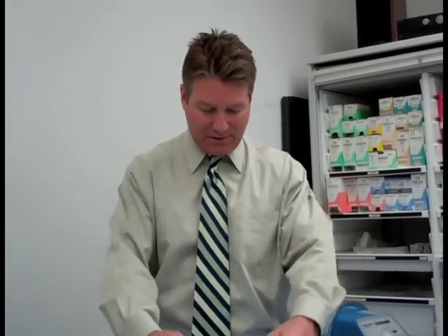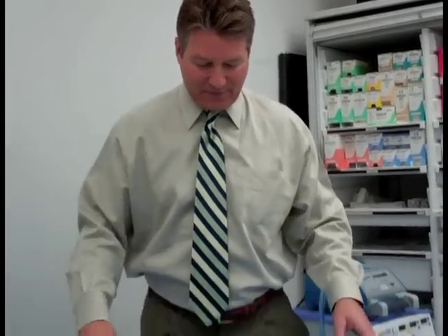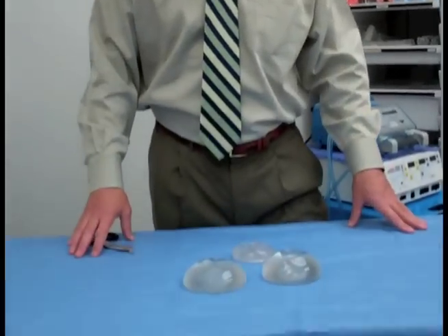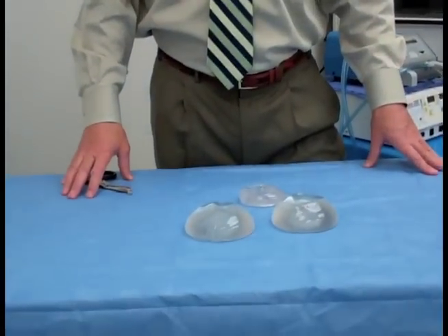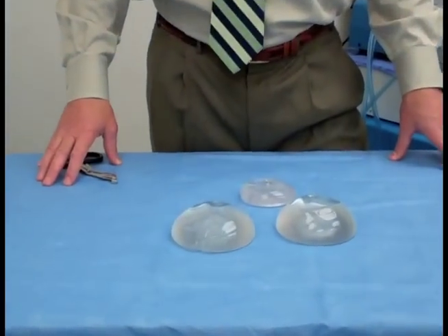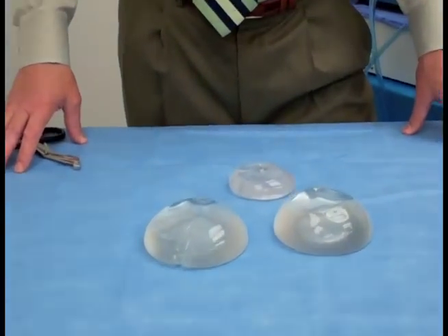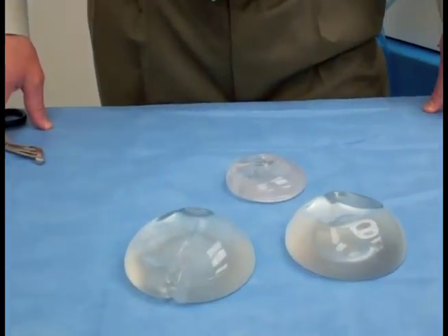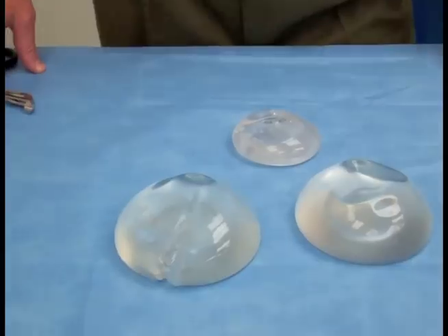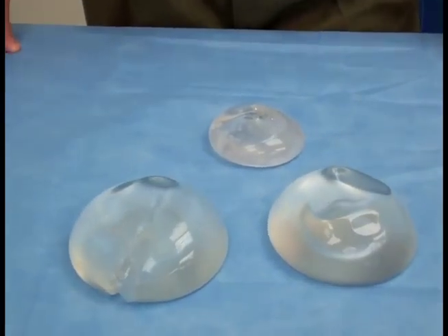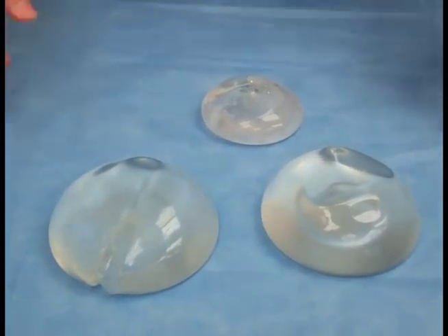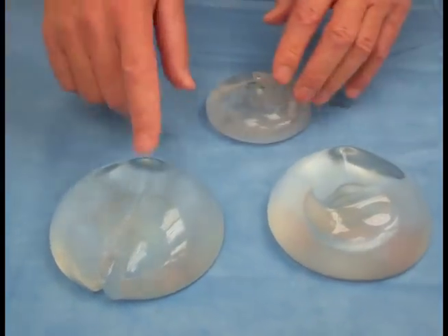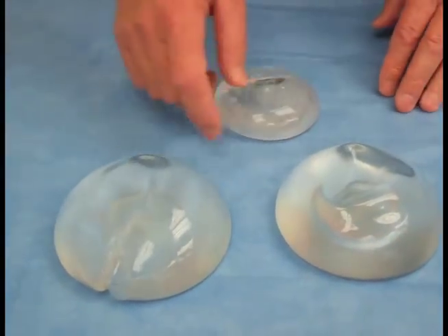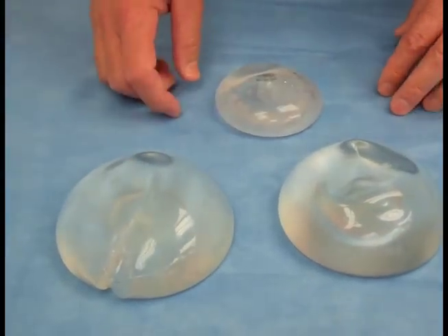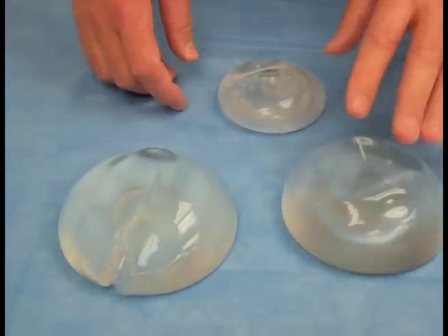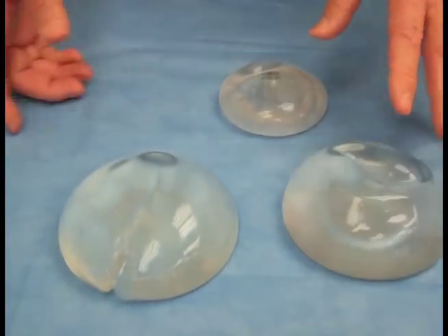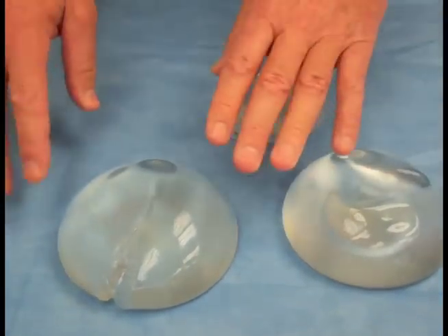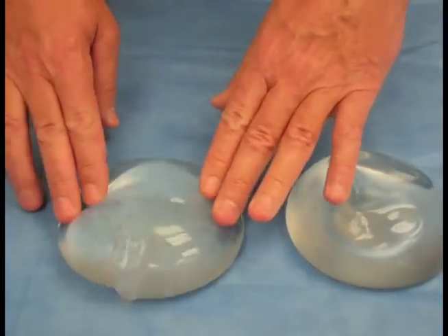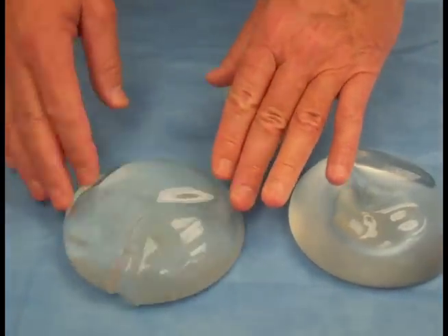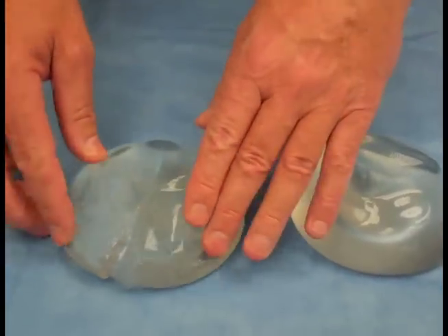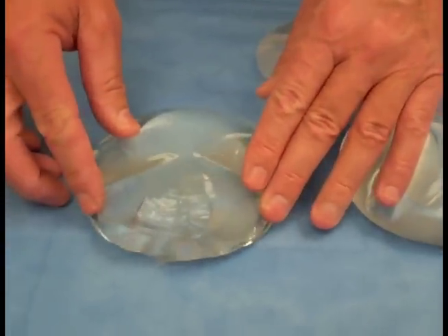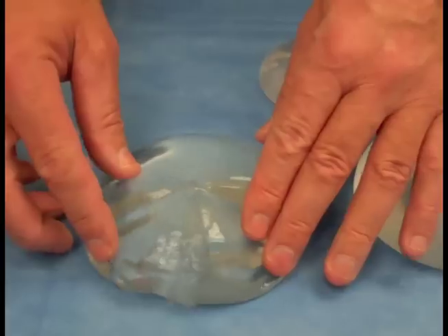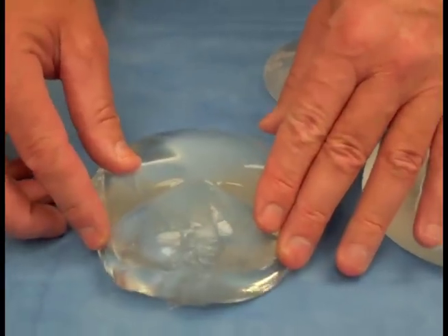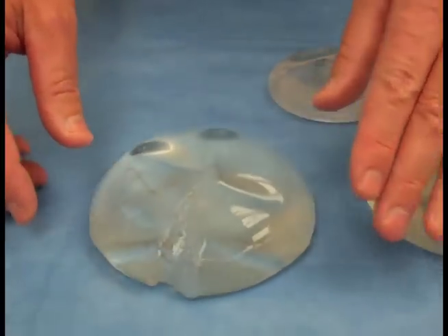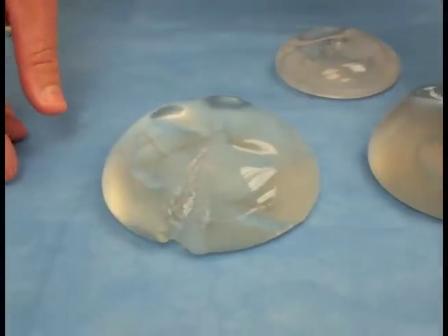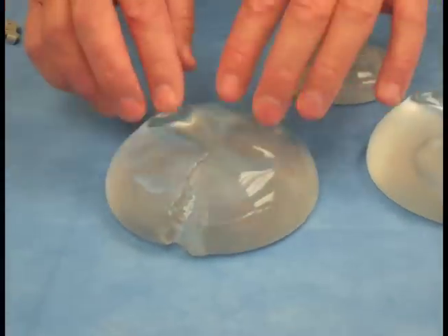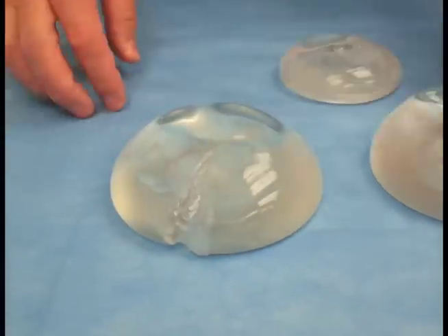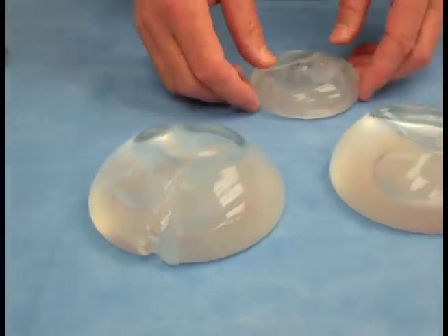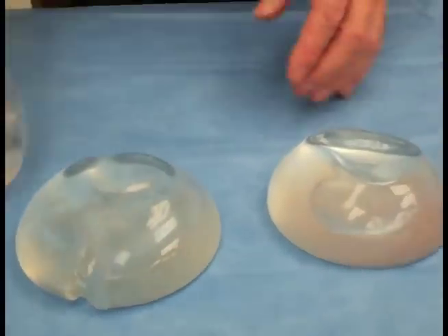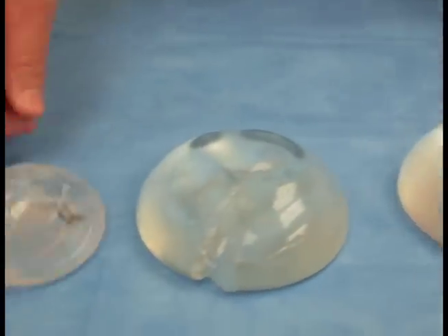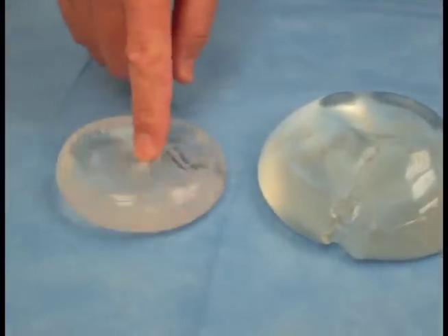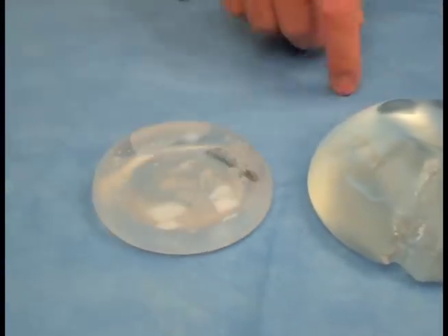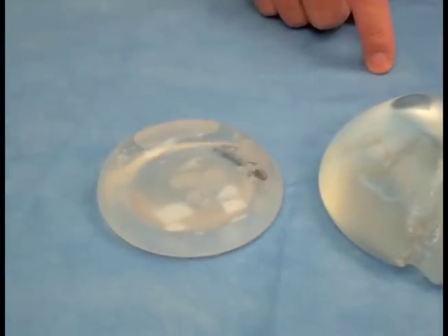If you can focus in here a little bit on these implants, that will be helpful. What I've done is I've removed these implants from a patient, so I'm going to show you what these are all about. I actually took a scissor and cut into this implant here. This is a silicone implant and this here is a saline implant.